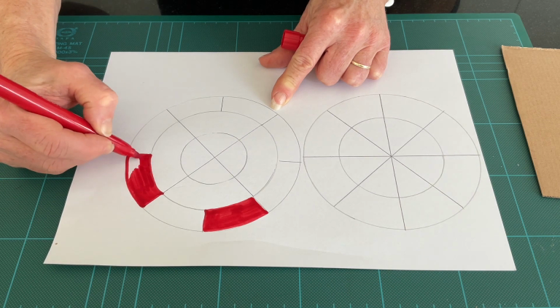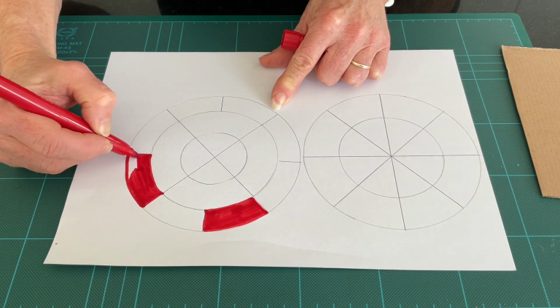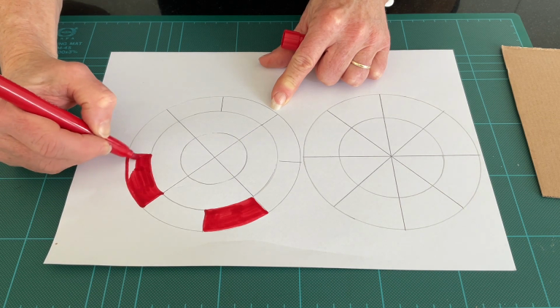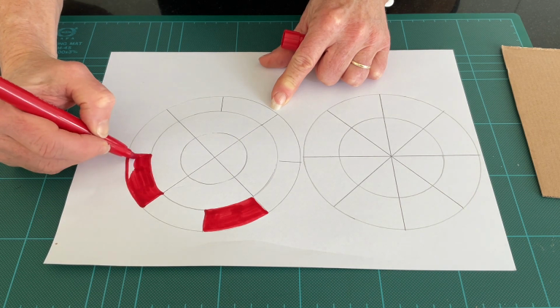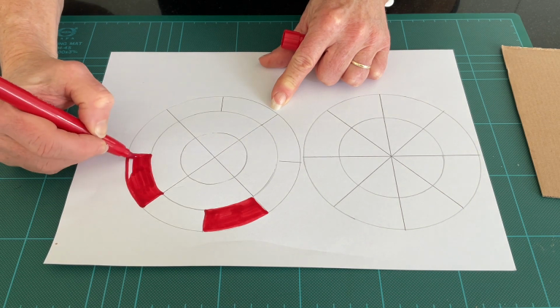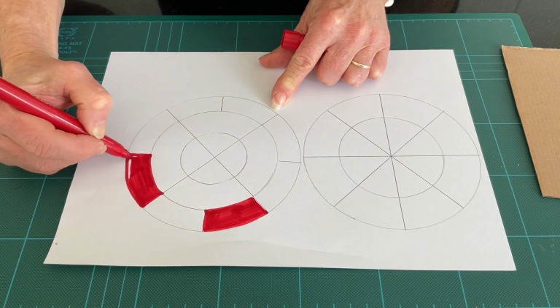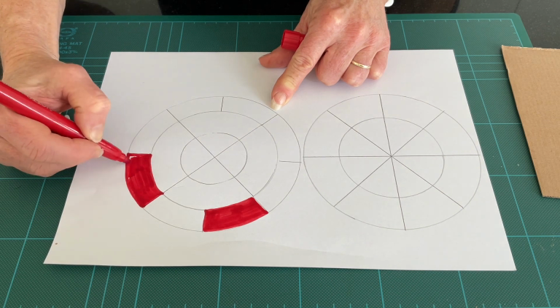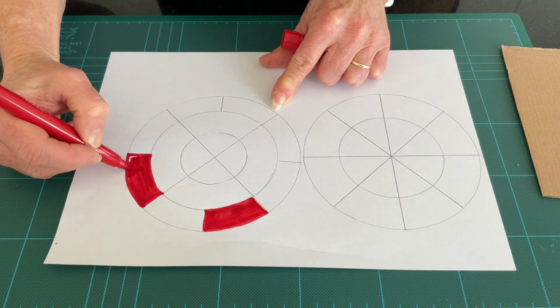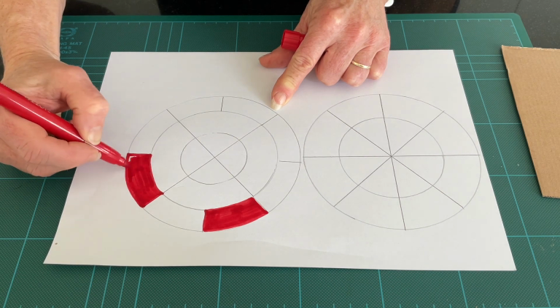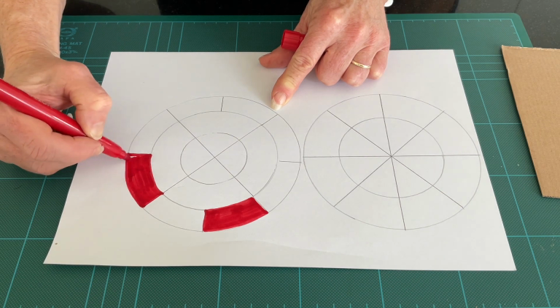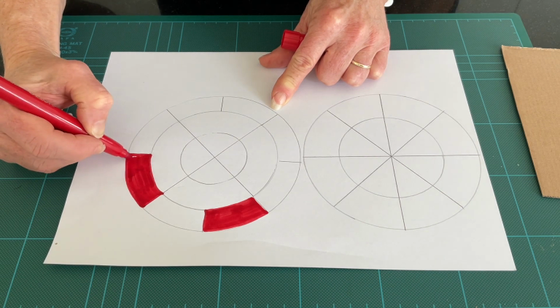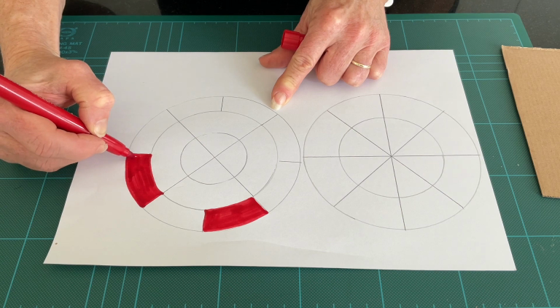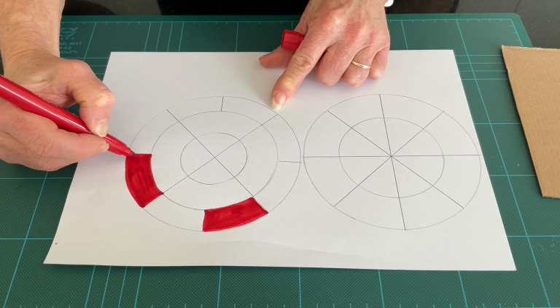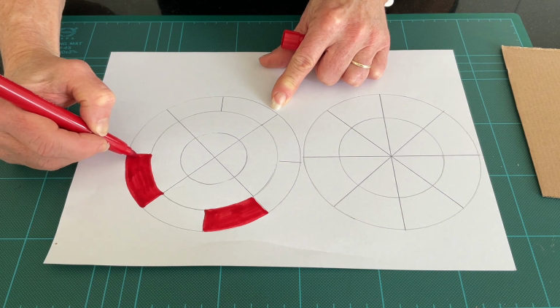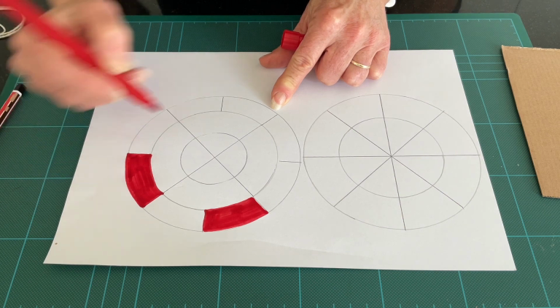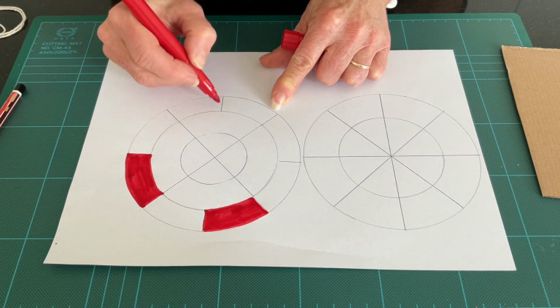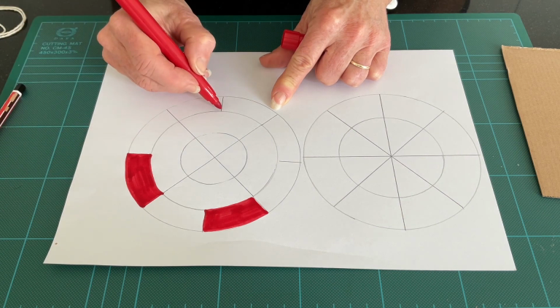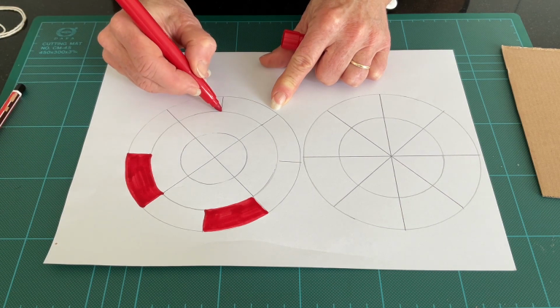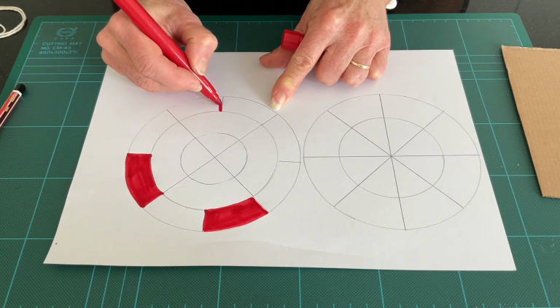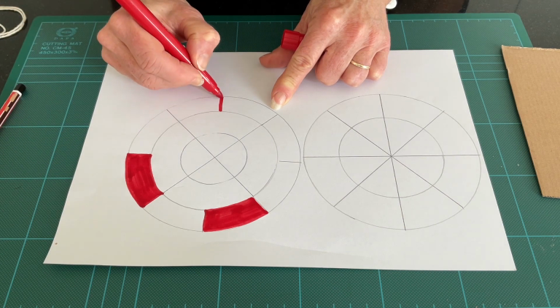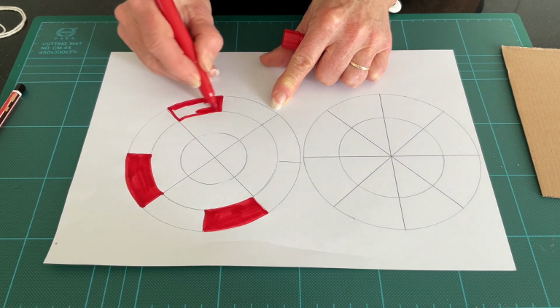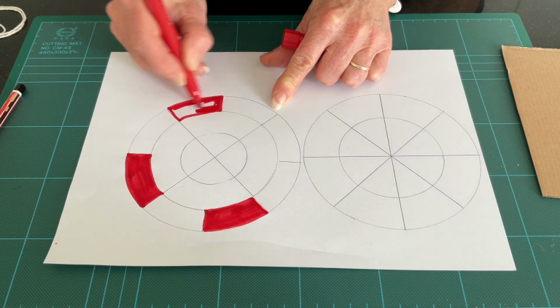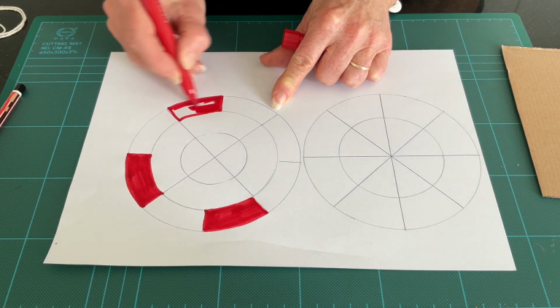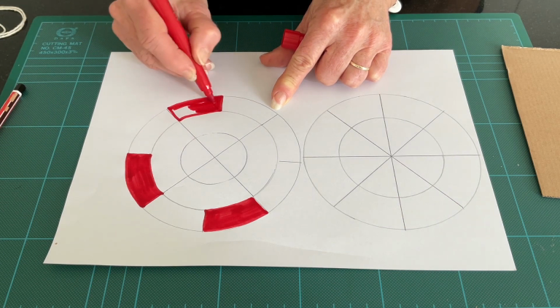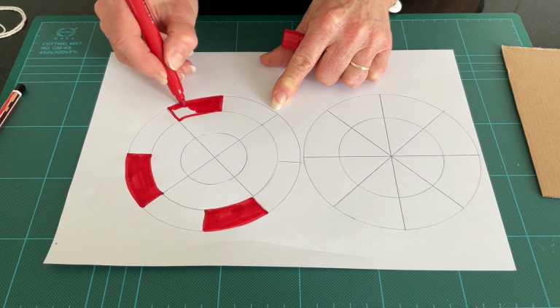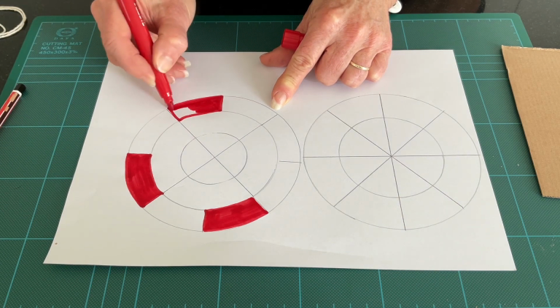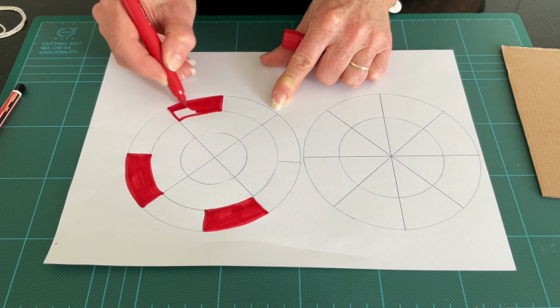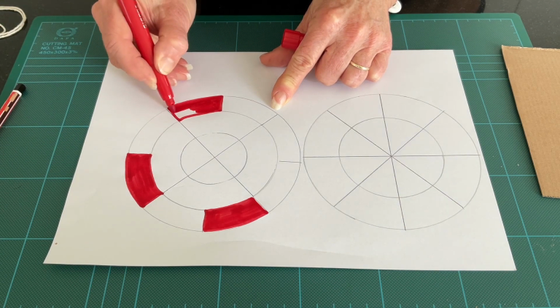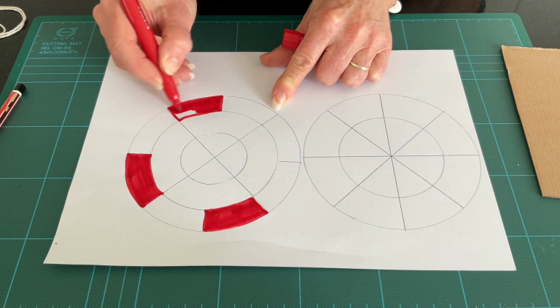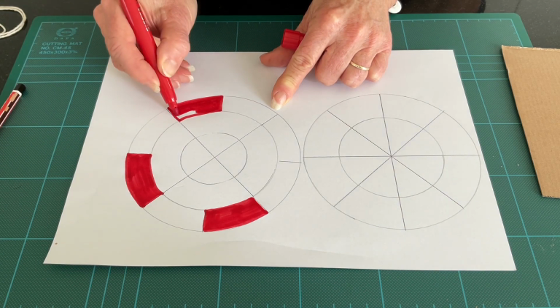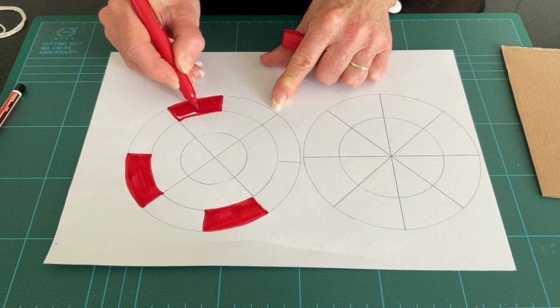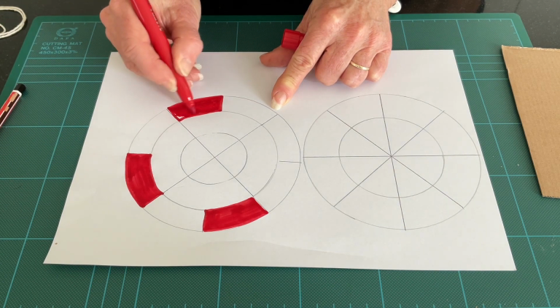For example, blue and yellow makes green. Let's go ahead and colour in plenty of segments.